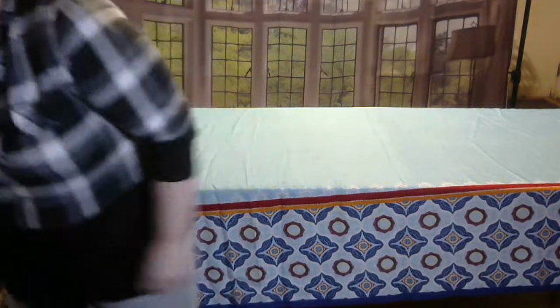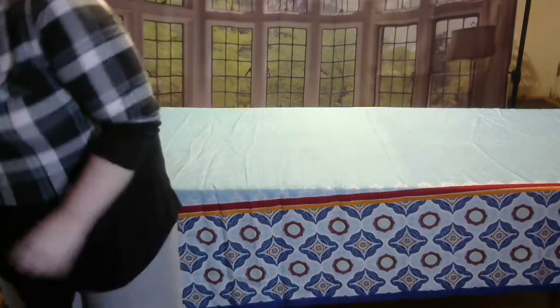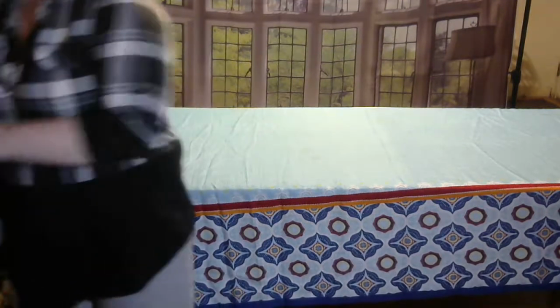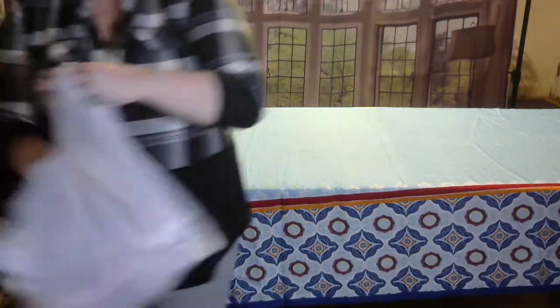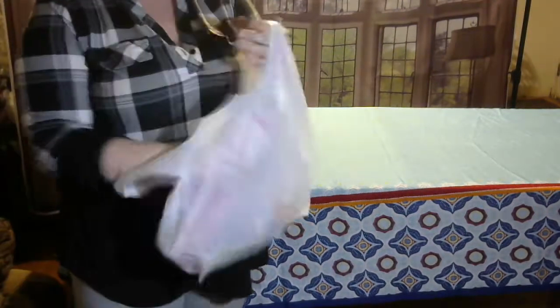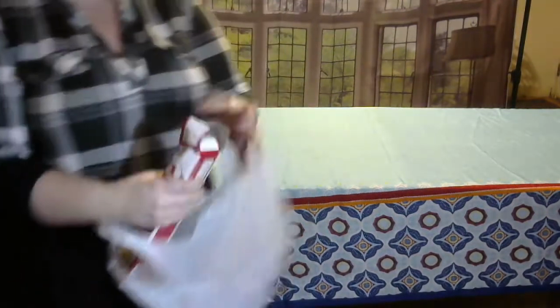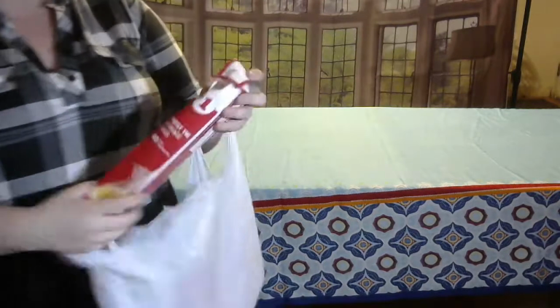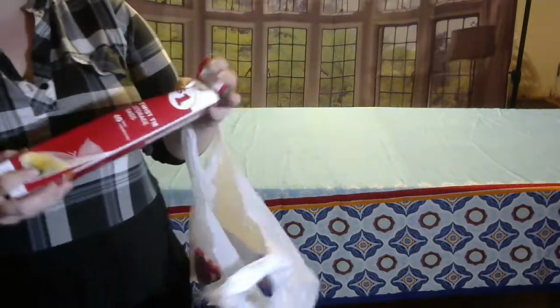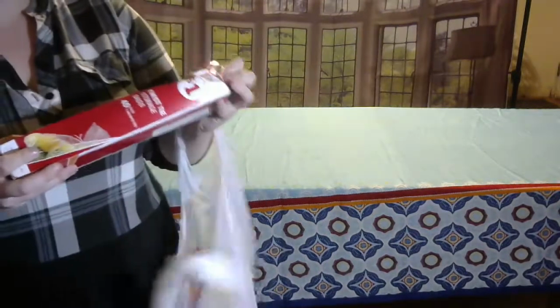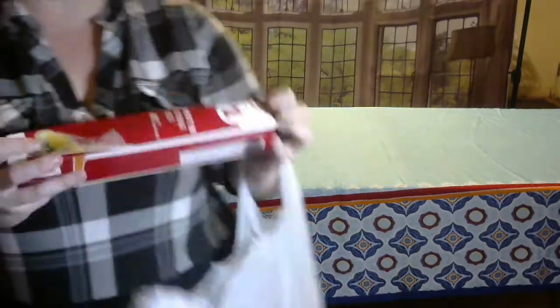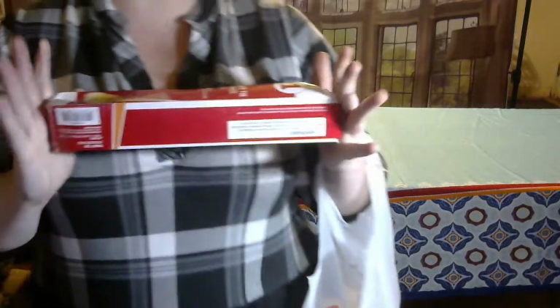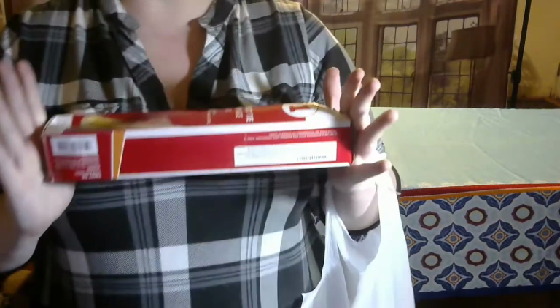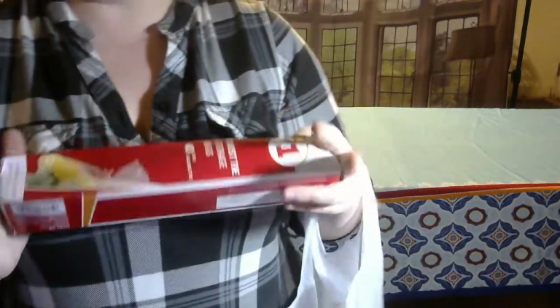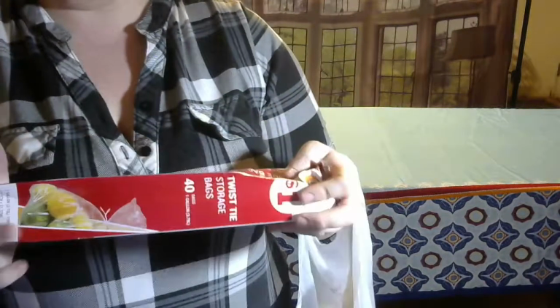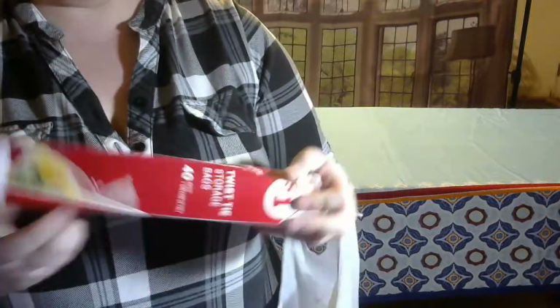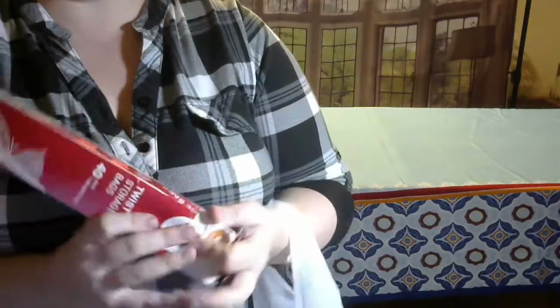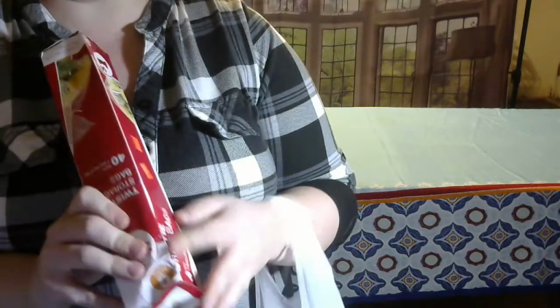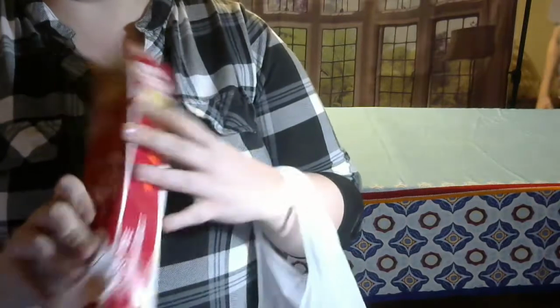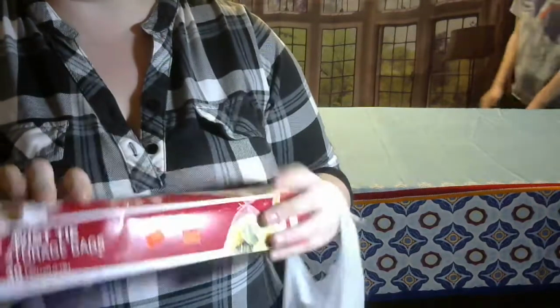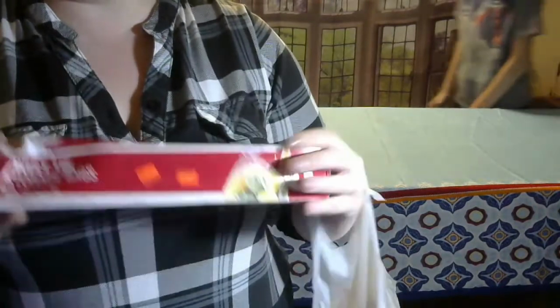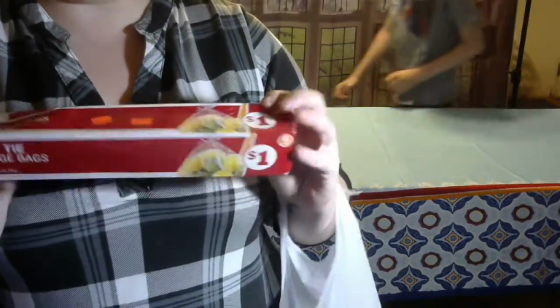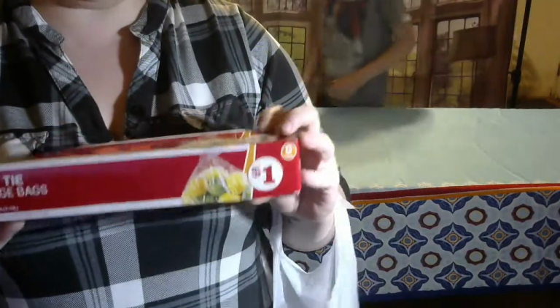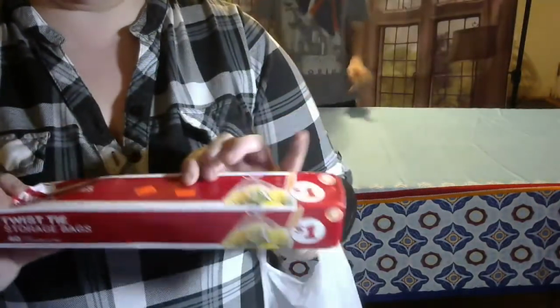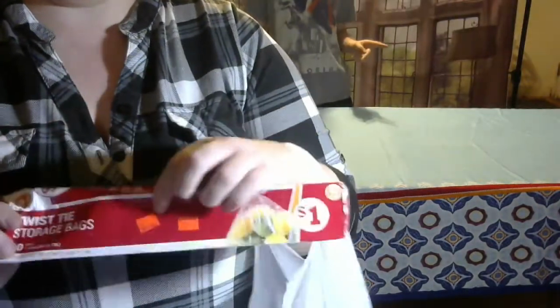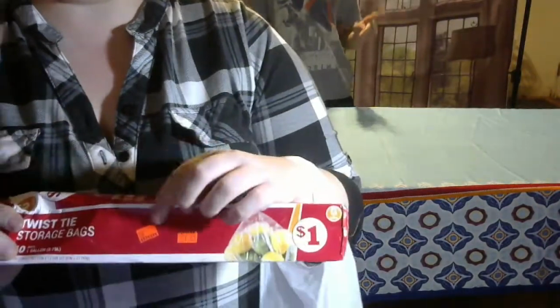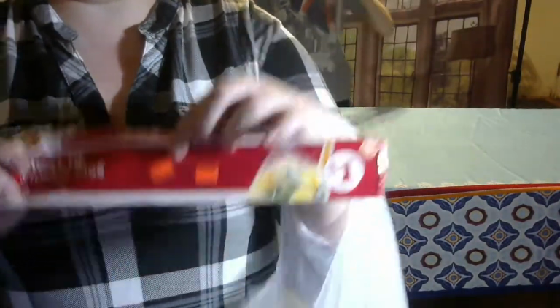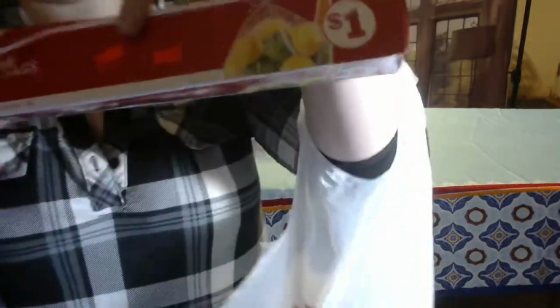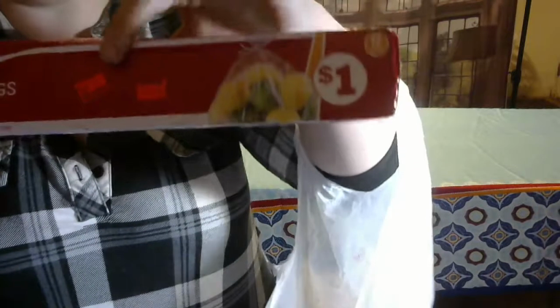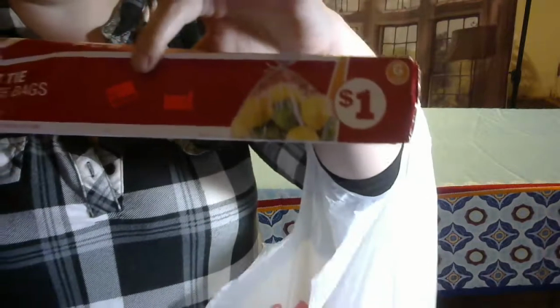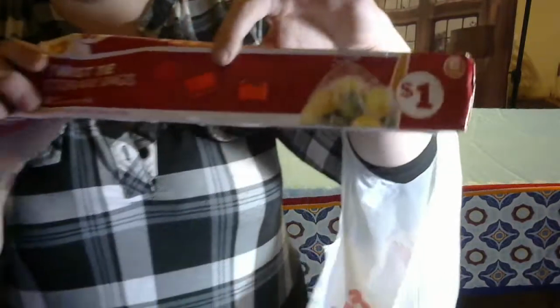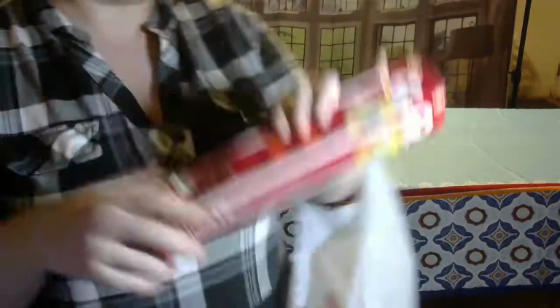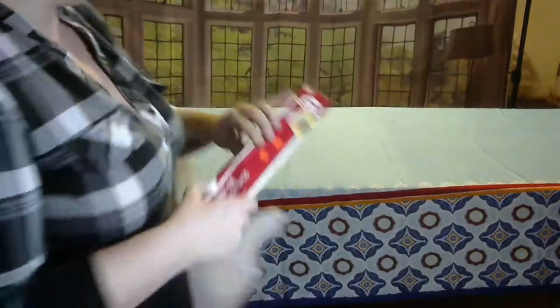Alright, so in my first bag I got some twist tie storage bags because I can use those. They are normally a dollar — the box is all busted and stuff, but that doesn't really matter to me. They were reduced to 80 cents, so I grabbed those.